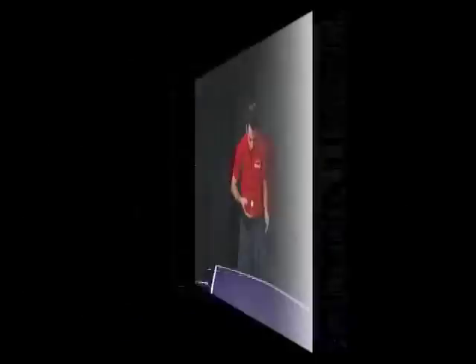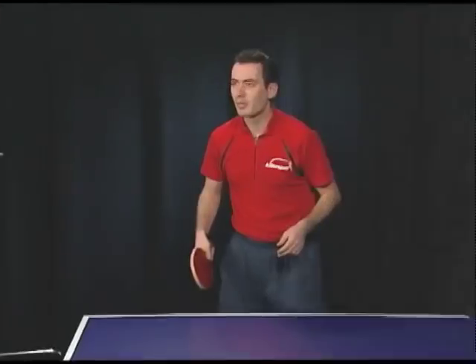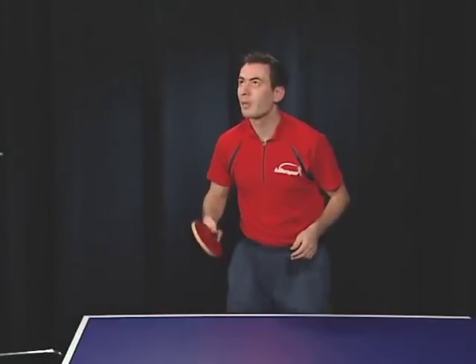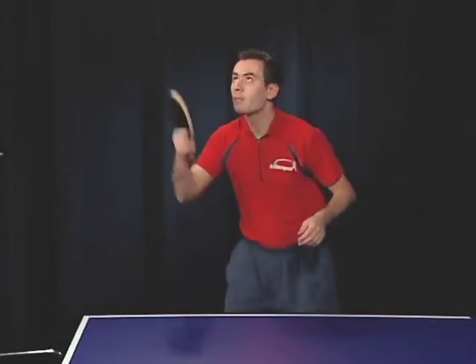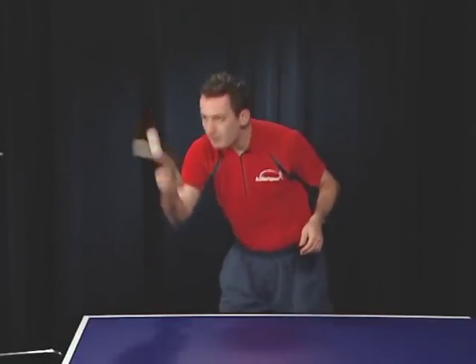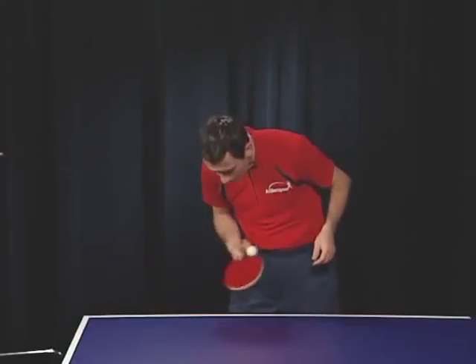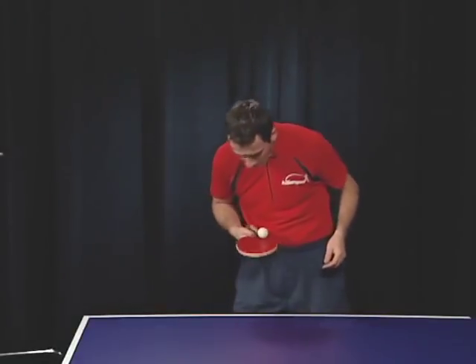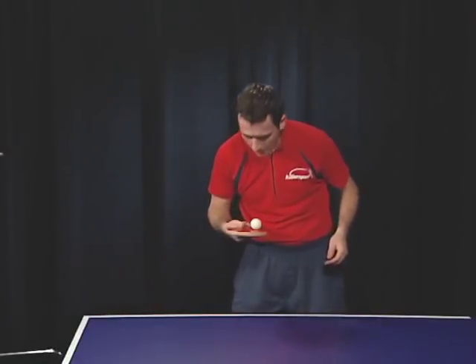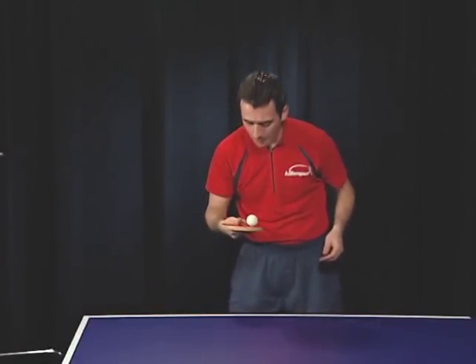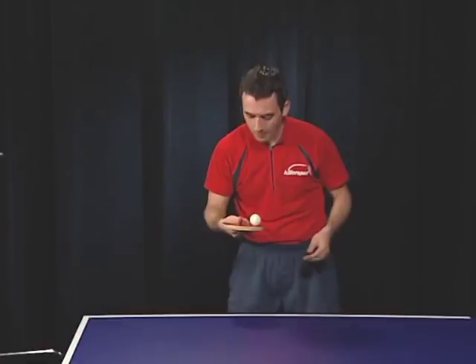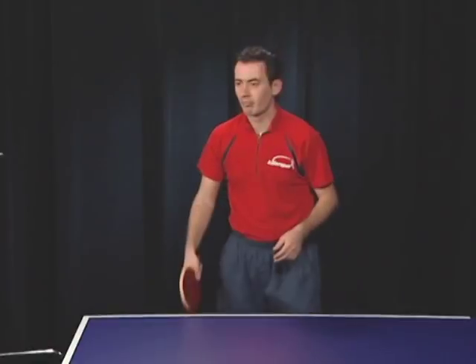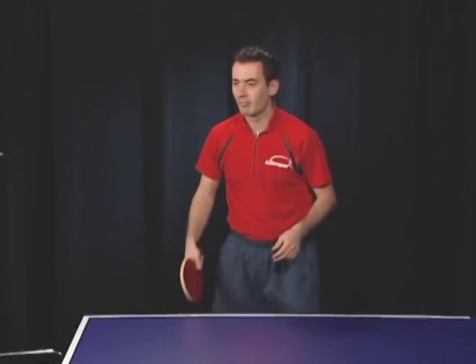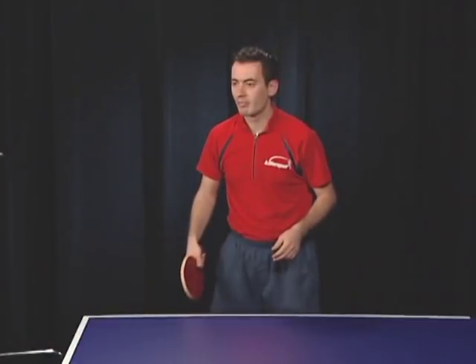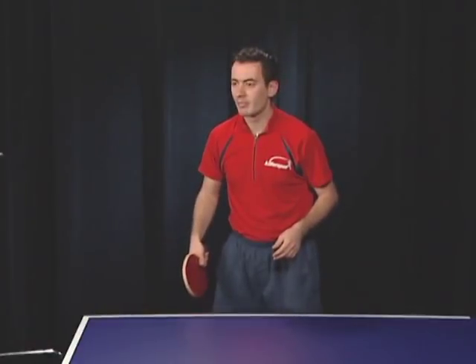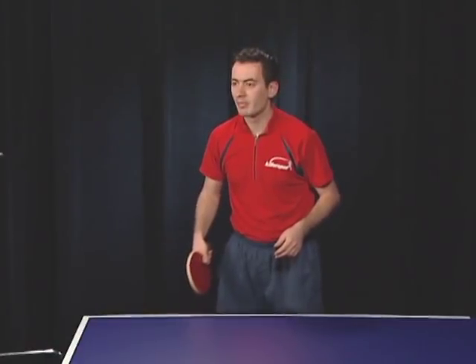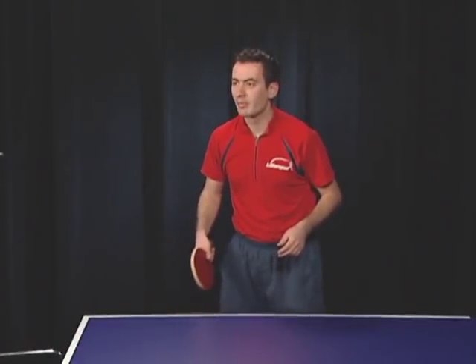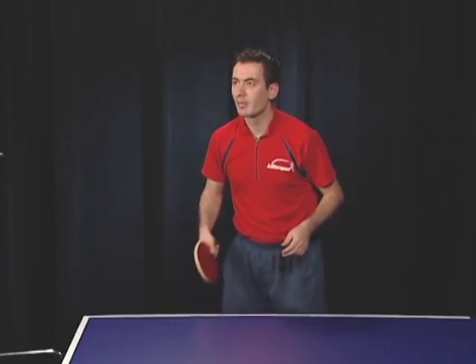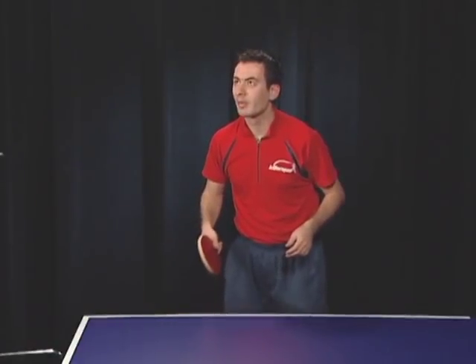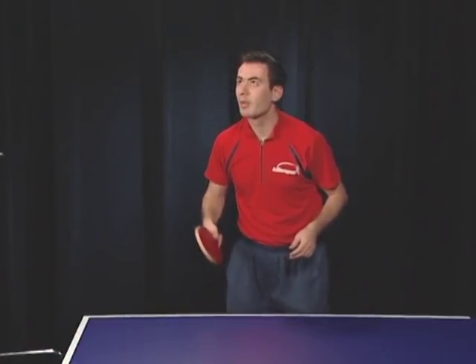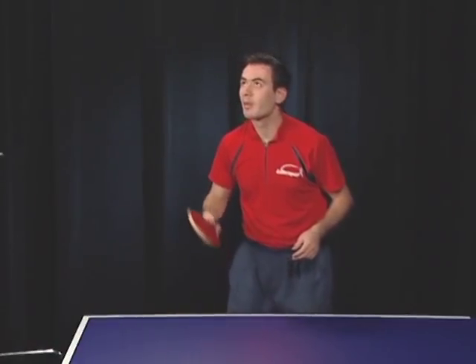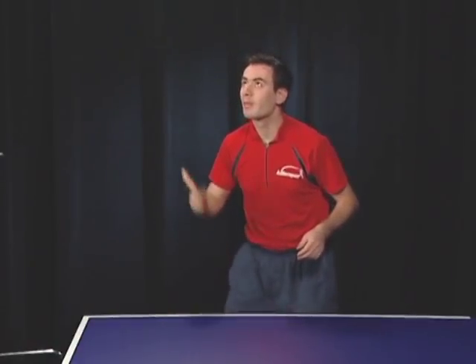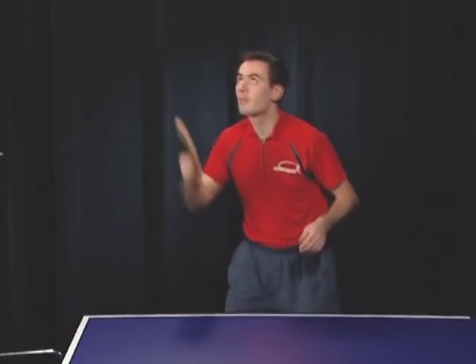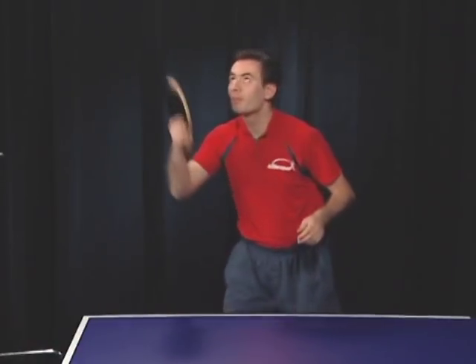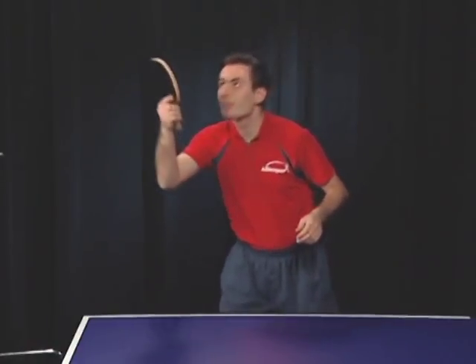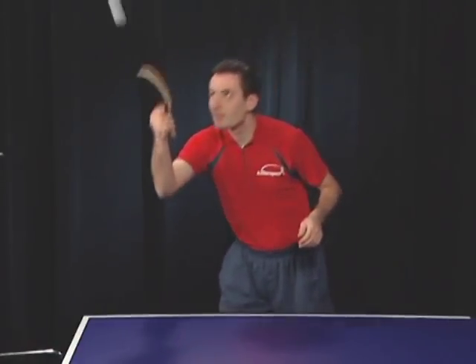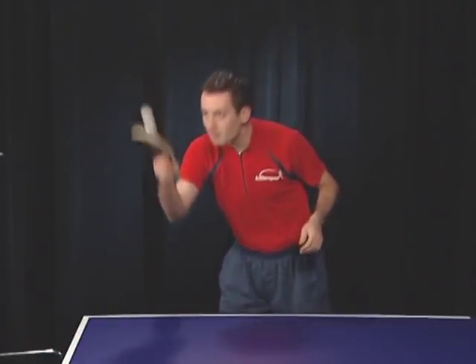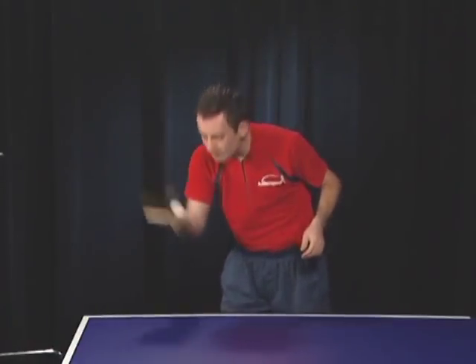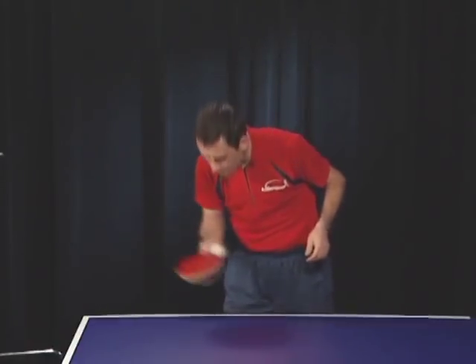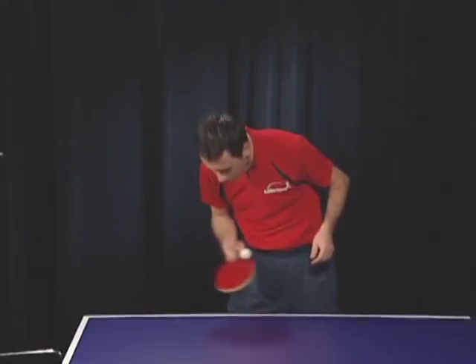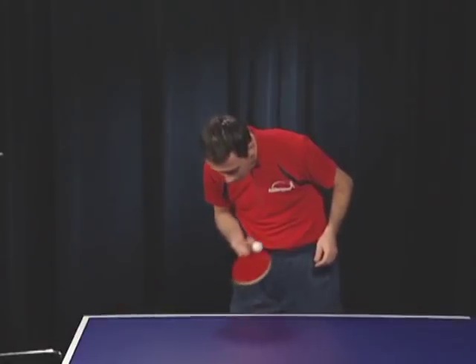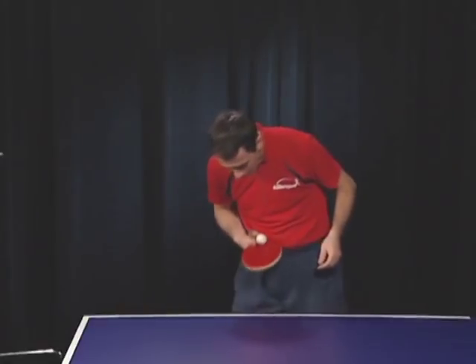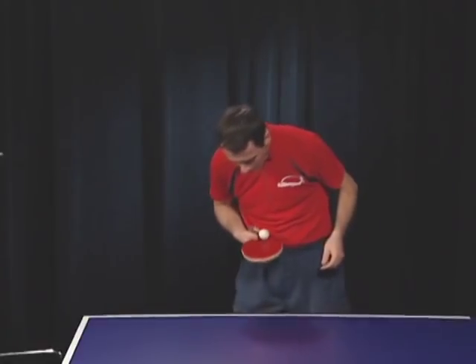The same exercise as before, but this time have a friend throw the ball to you from about 10 feet away. Again, catch it with as little bounce as possible.